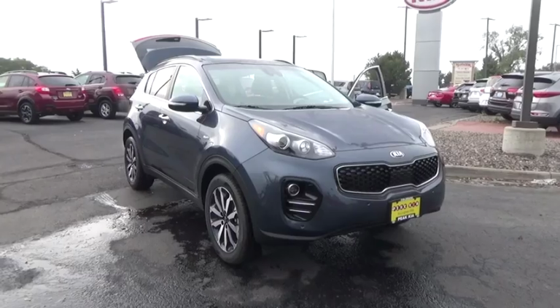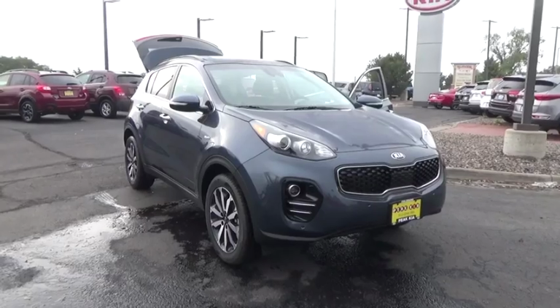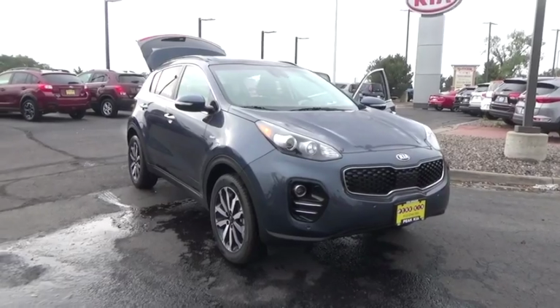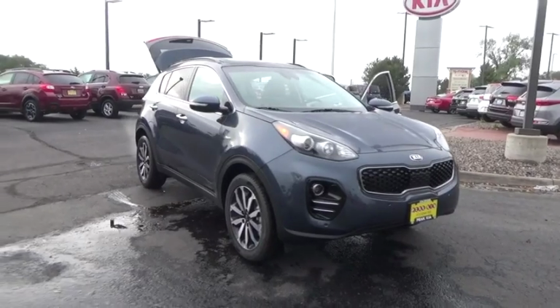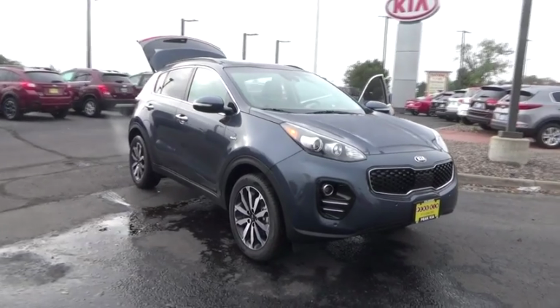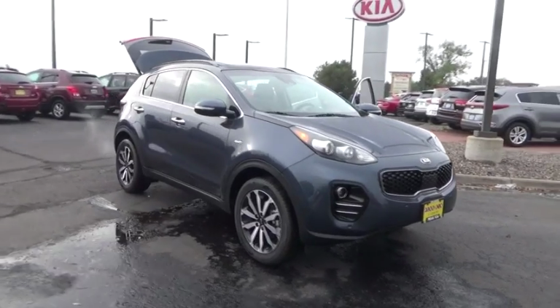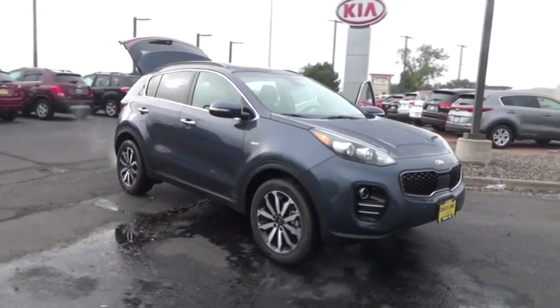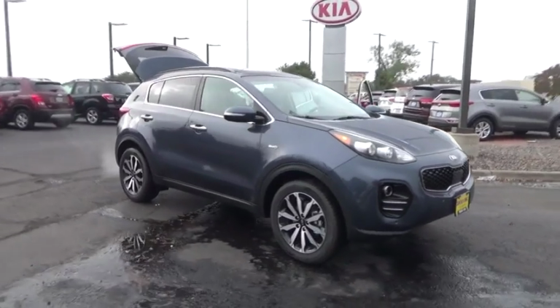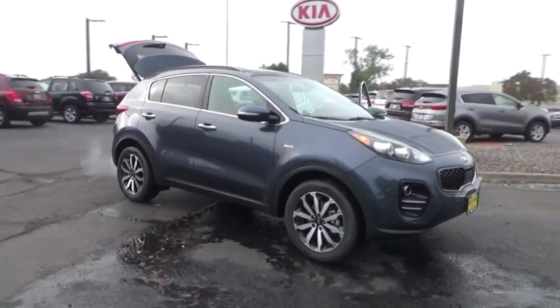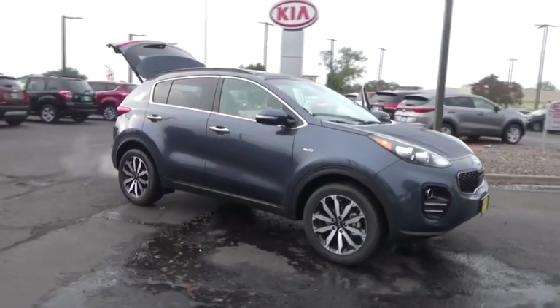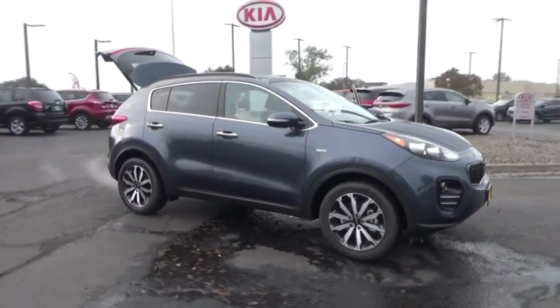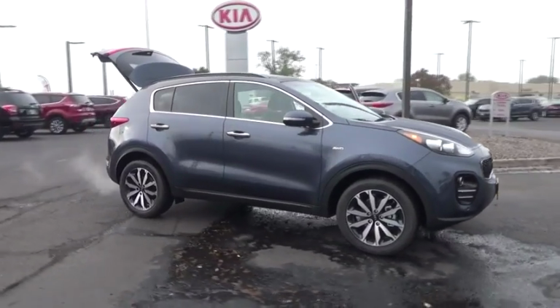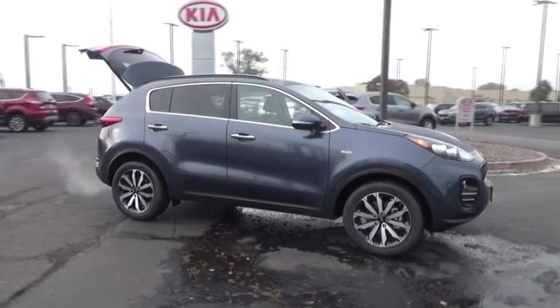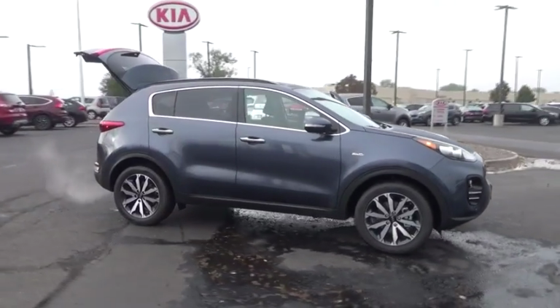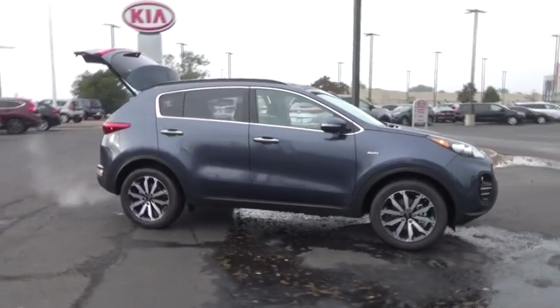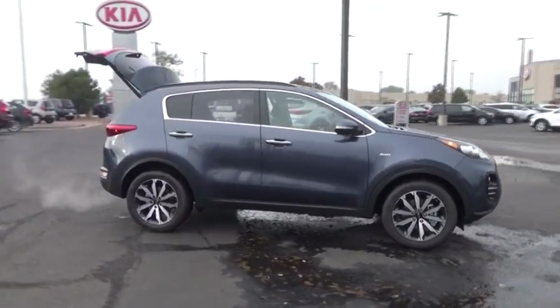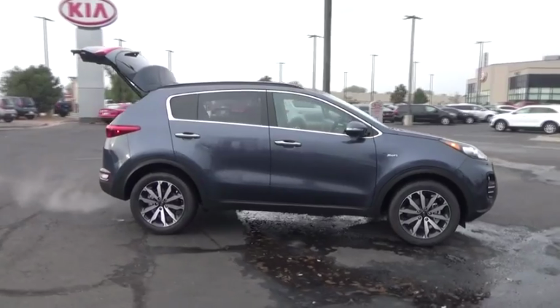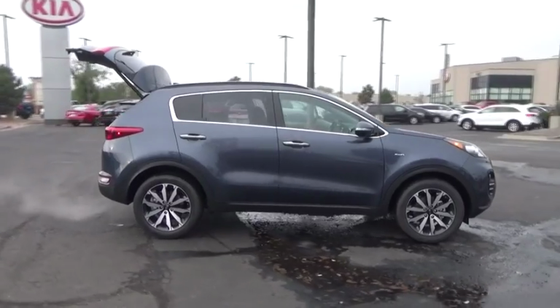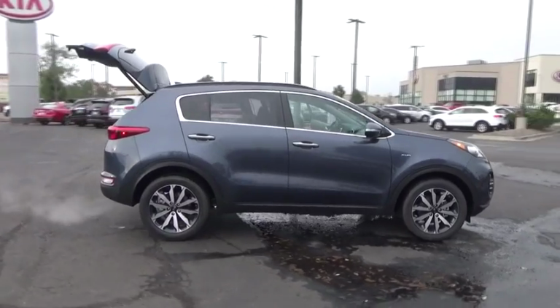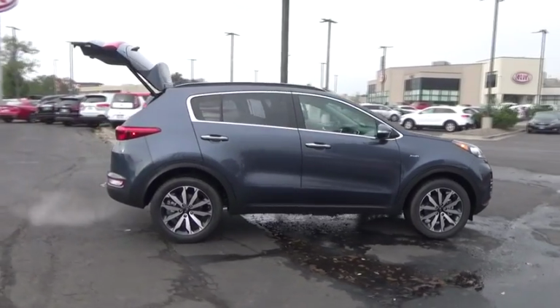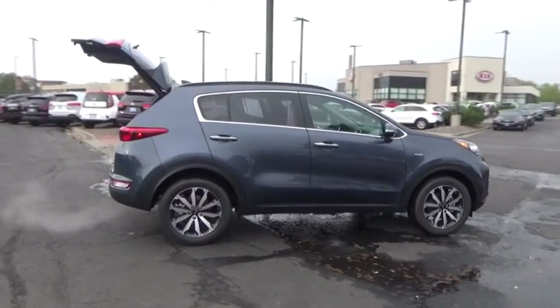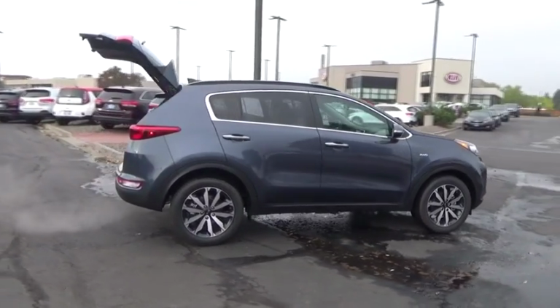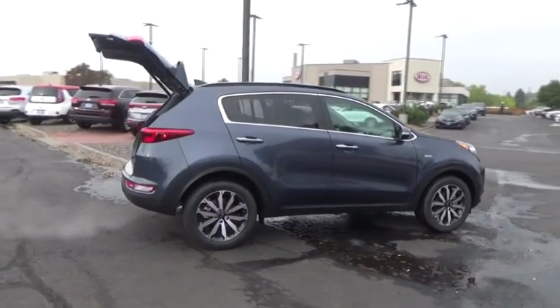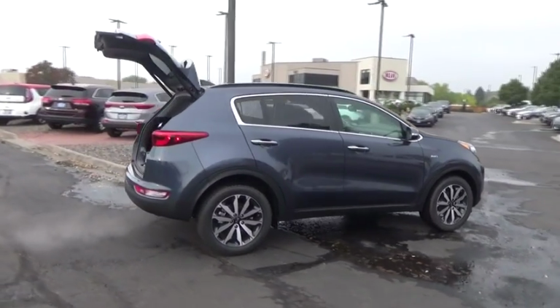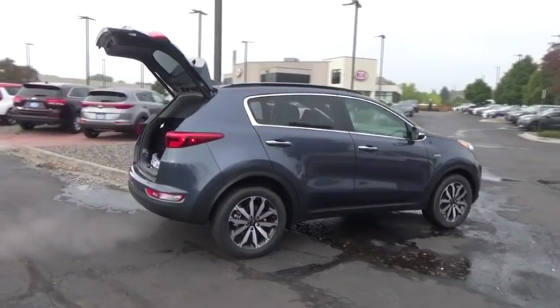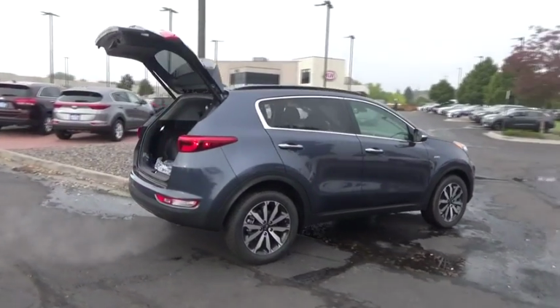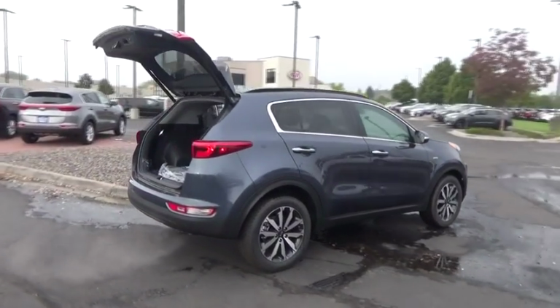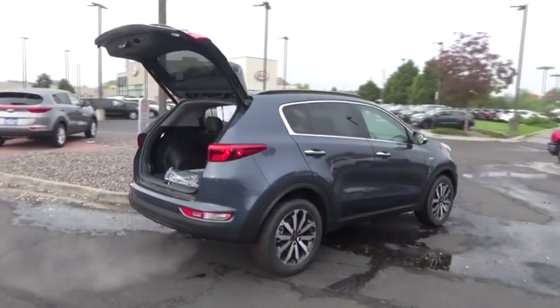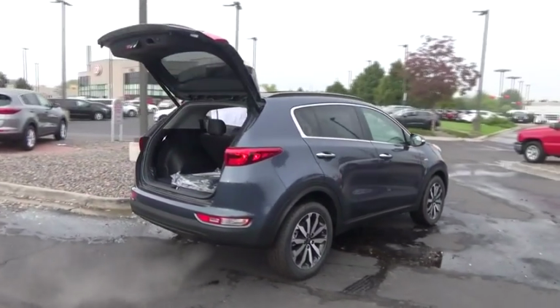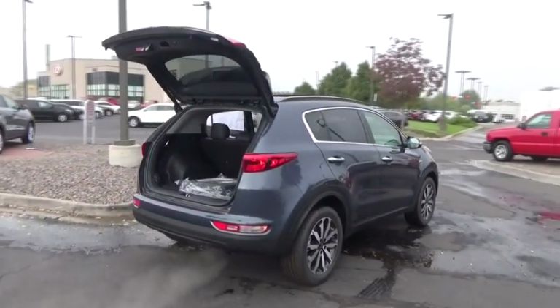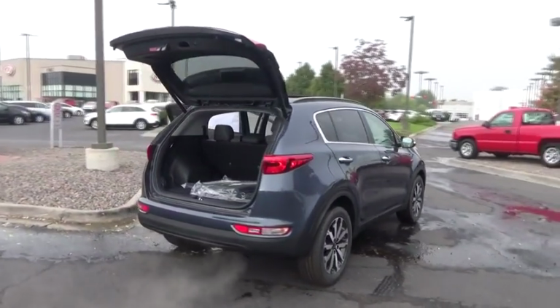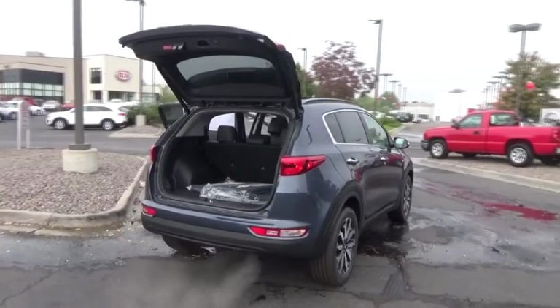The 2019 Sportage. With its sleek and stylish exterior and its roomy feature-laden interior, the Sportage both looks good and performs well on the road.